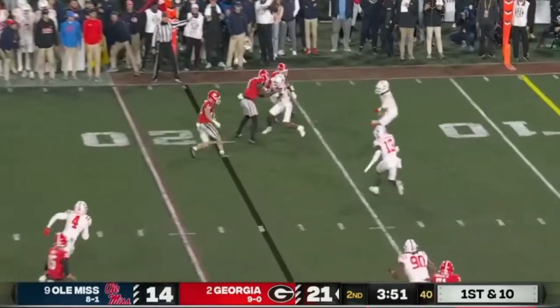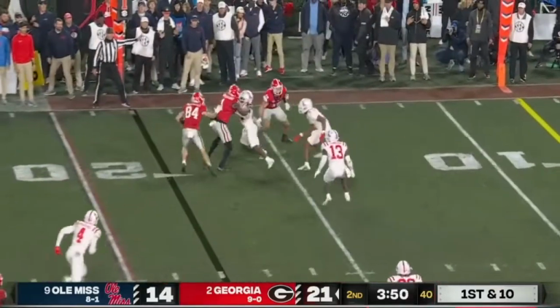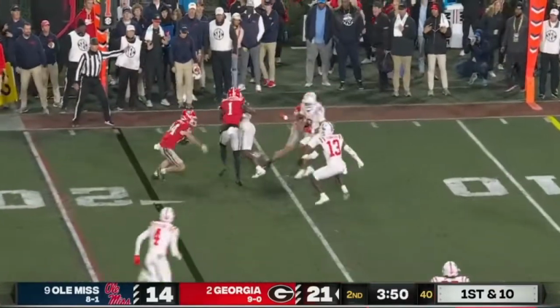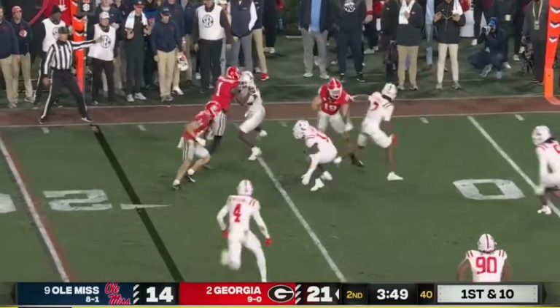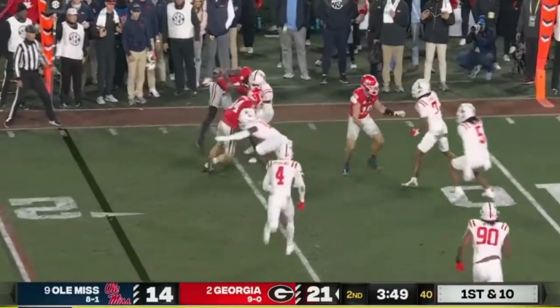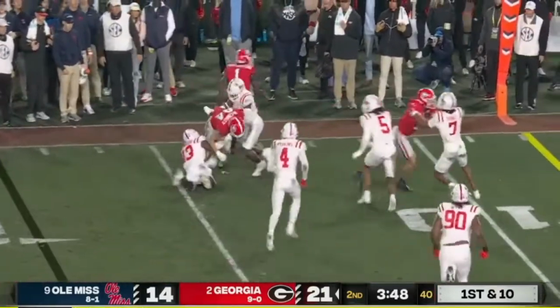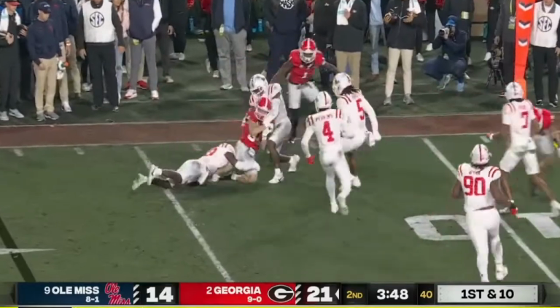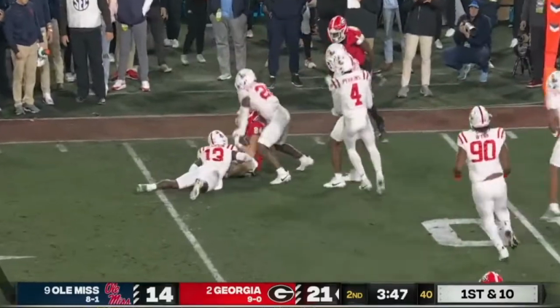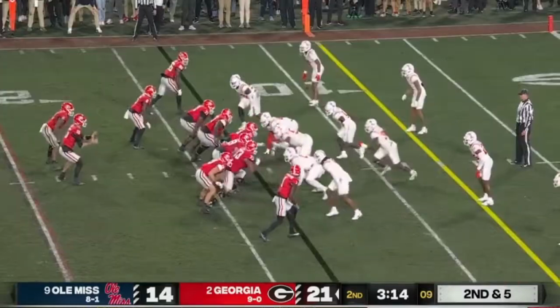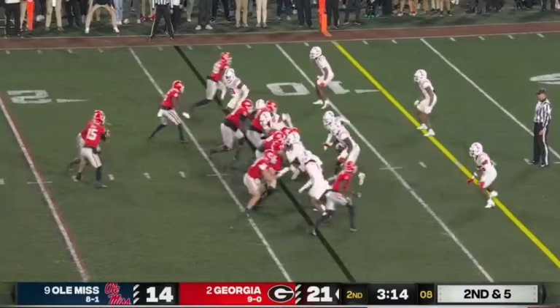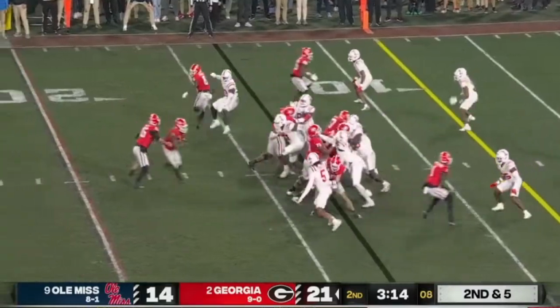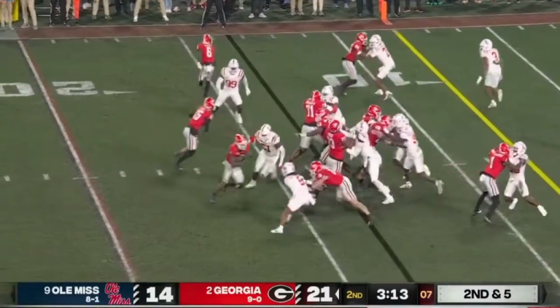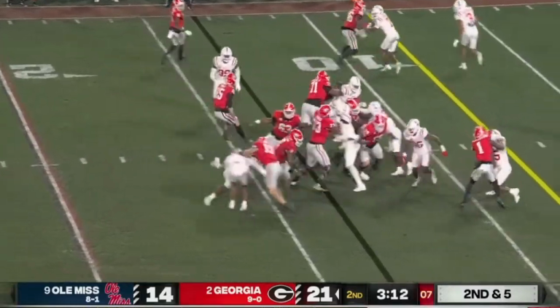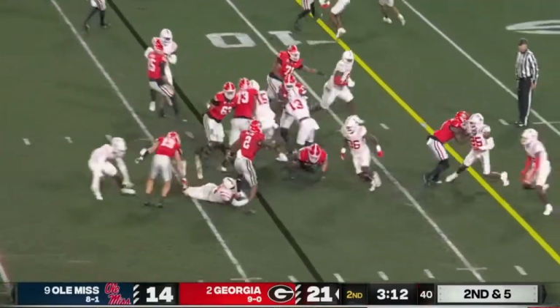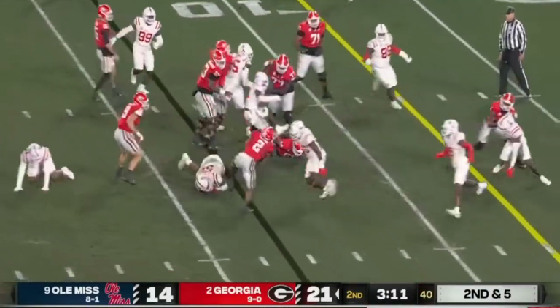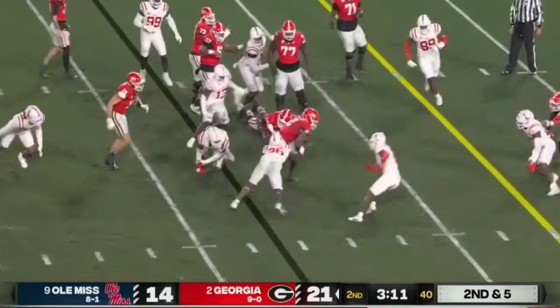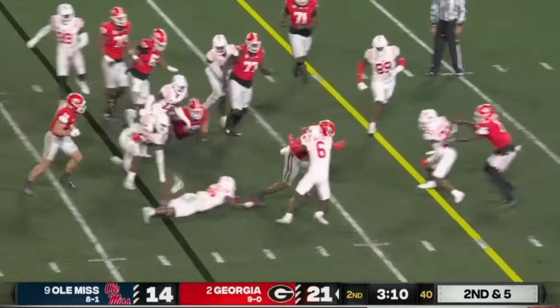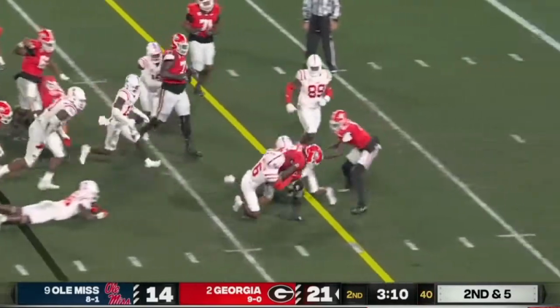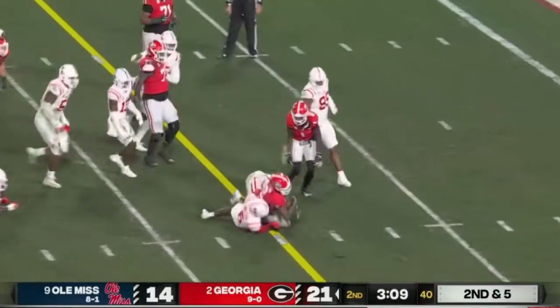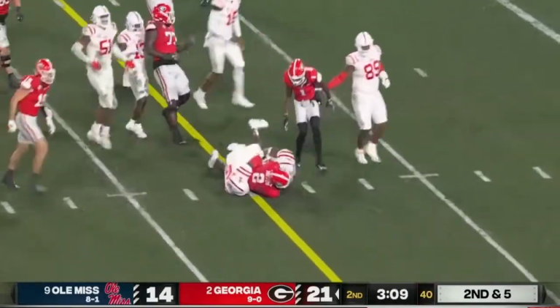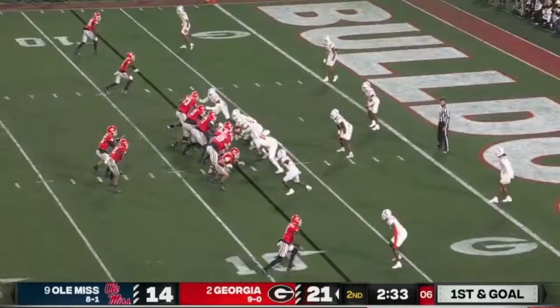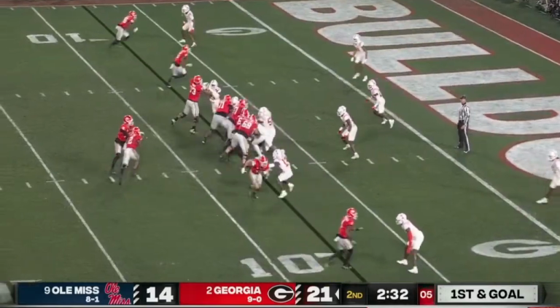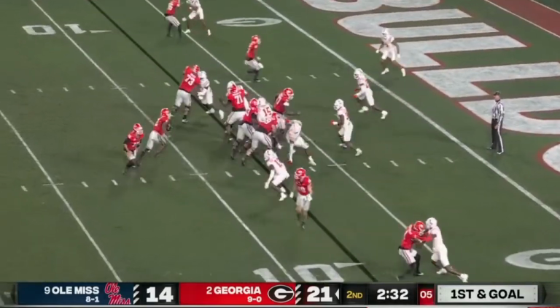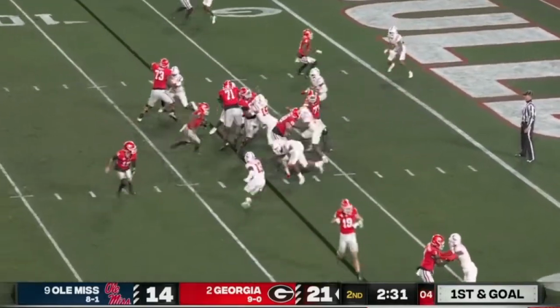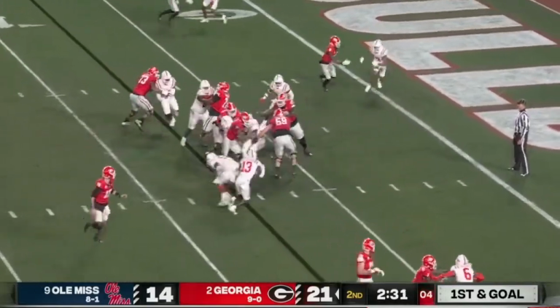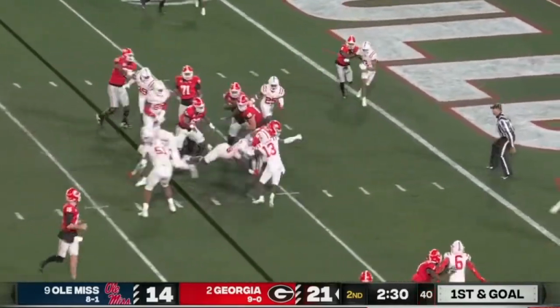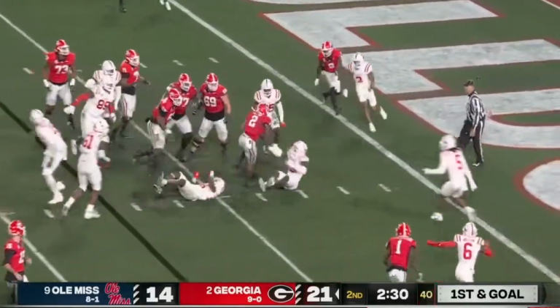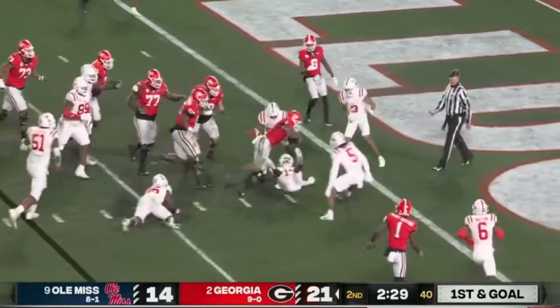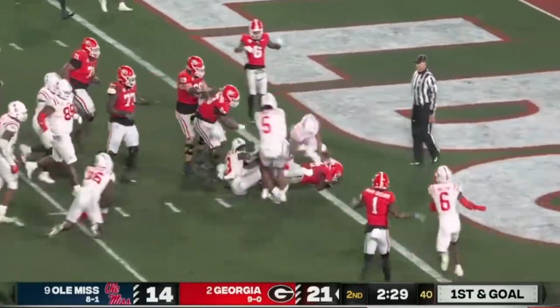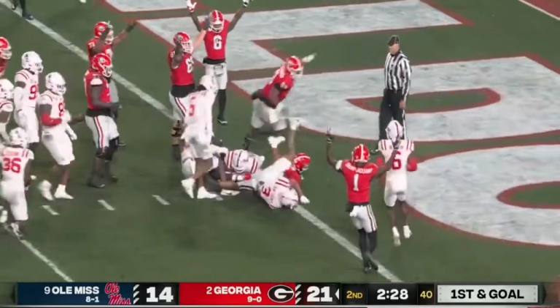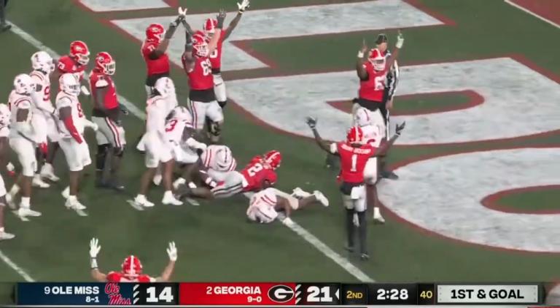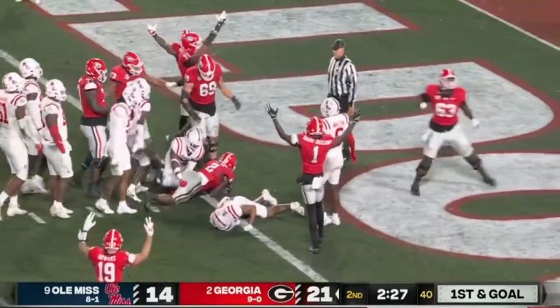Bowers is a blocker for McConkie on the edge. Milton runs through a tackle — it's a big guy. His son's got the football hidden, barreling through.